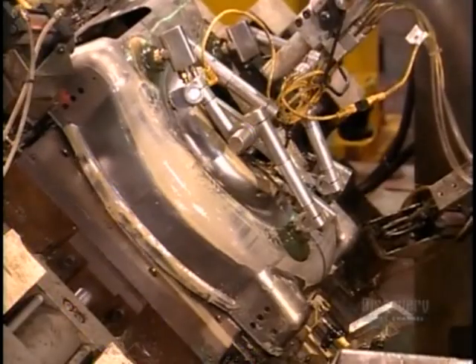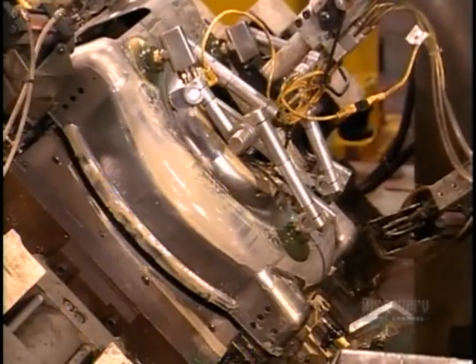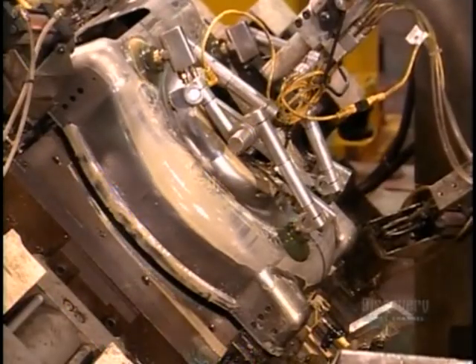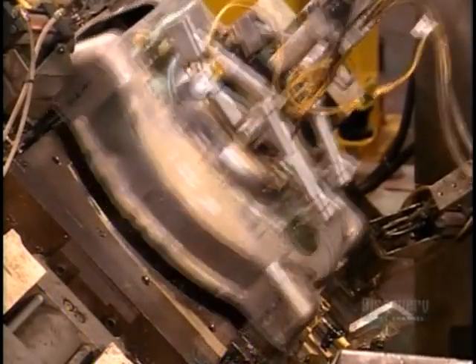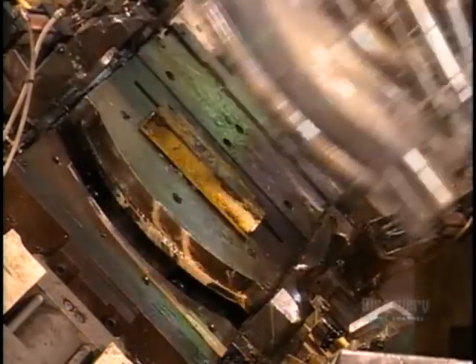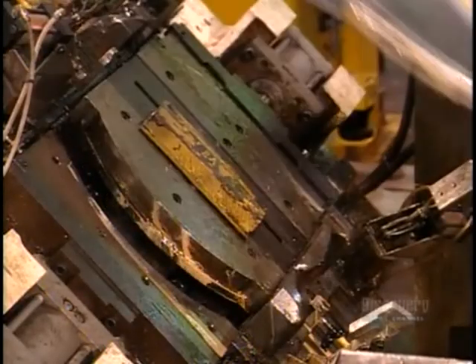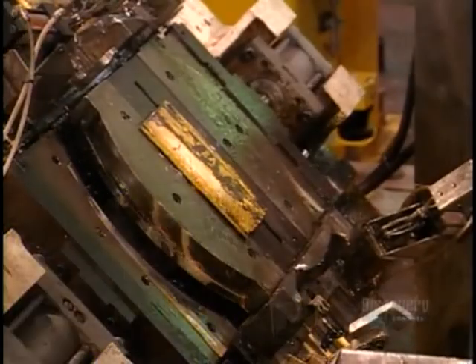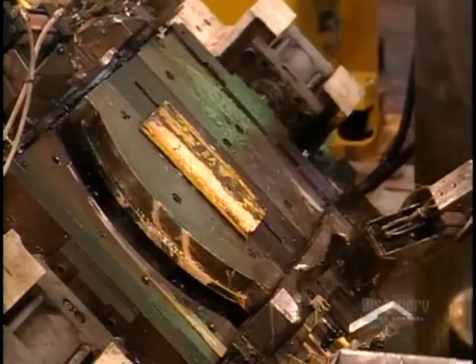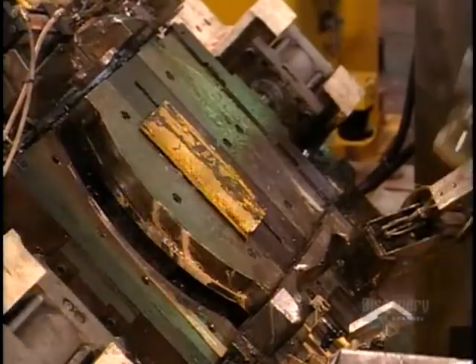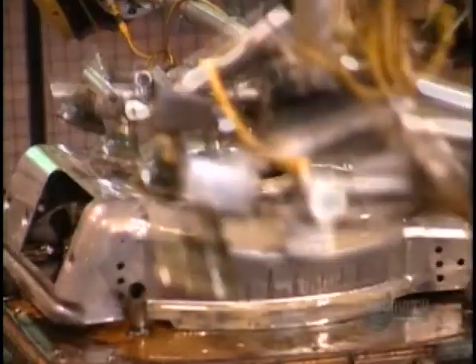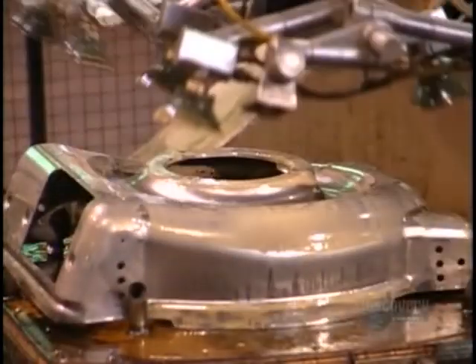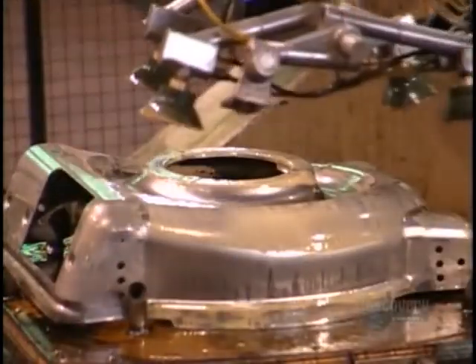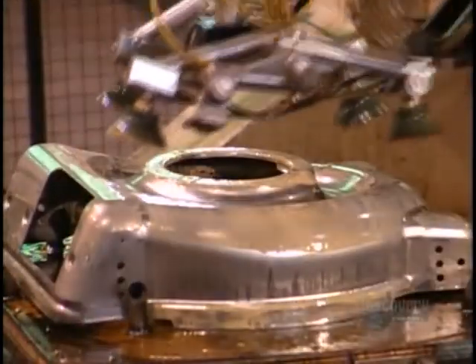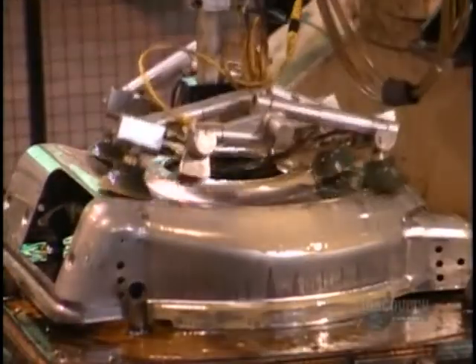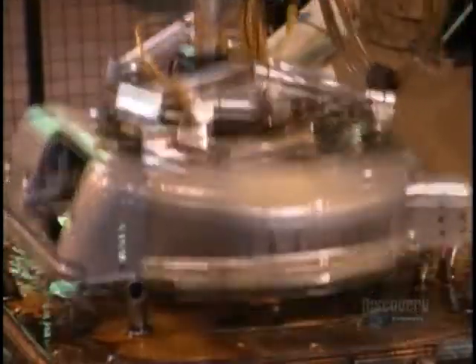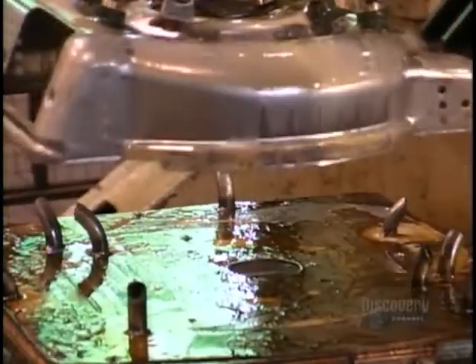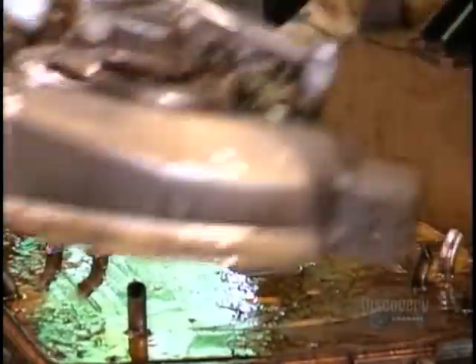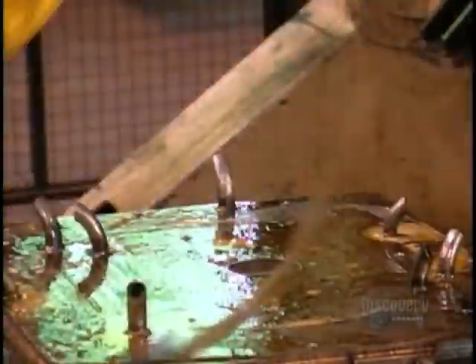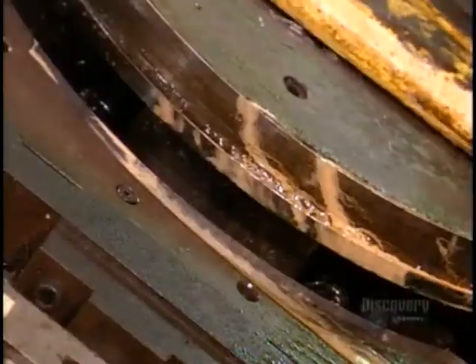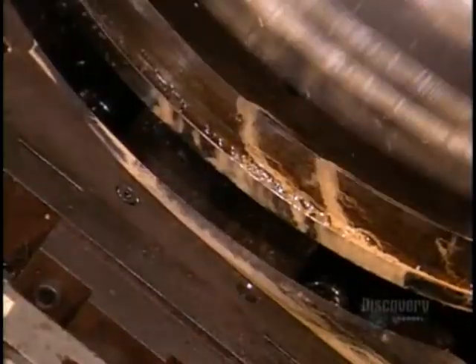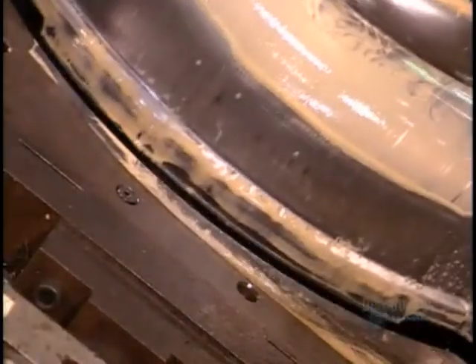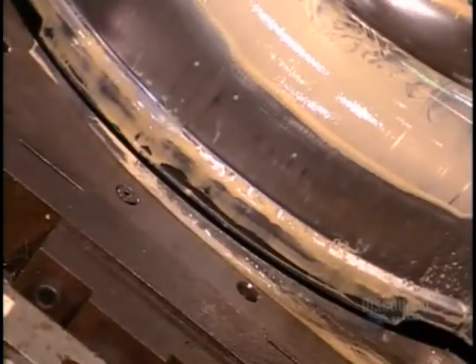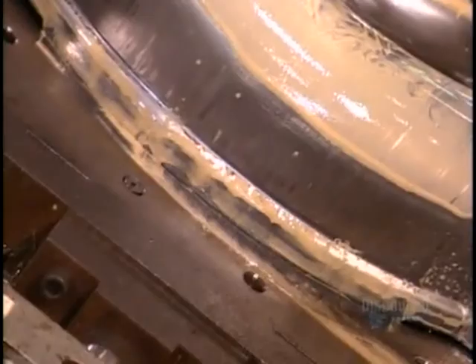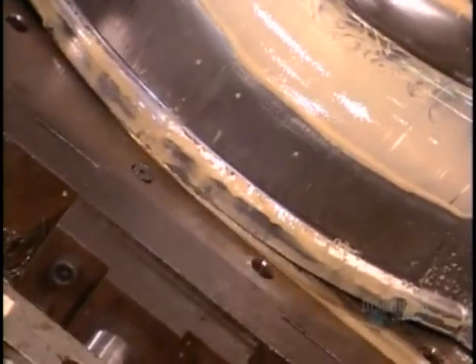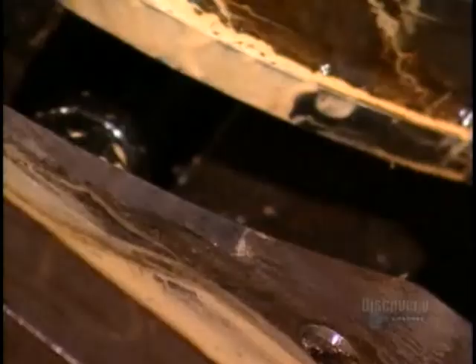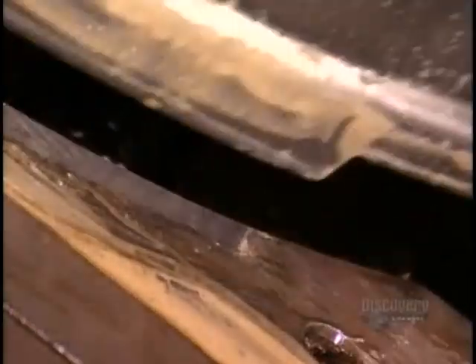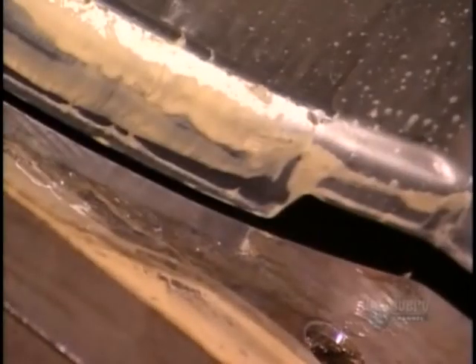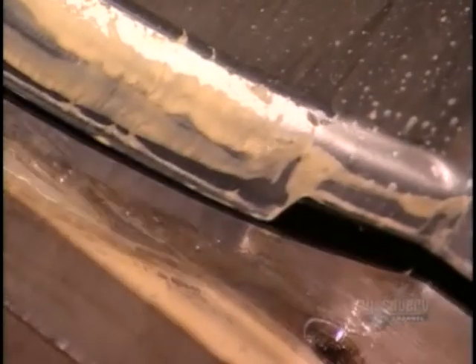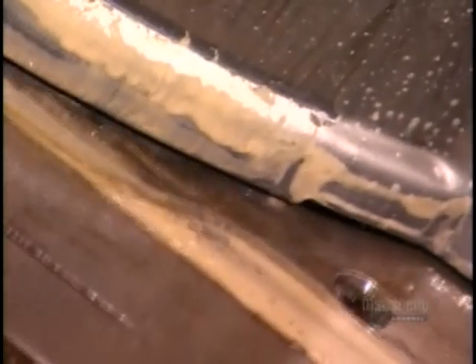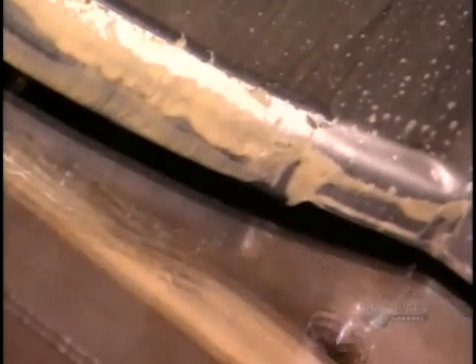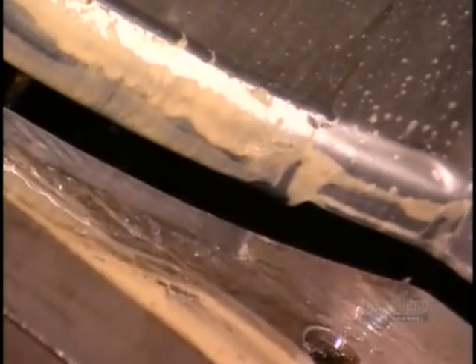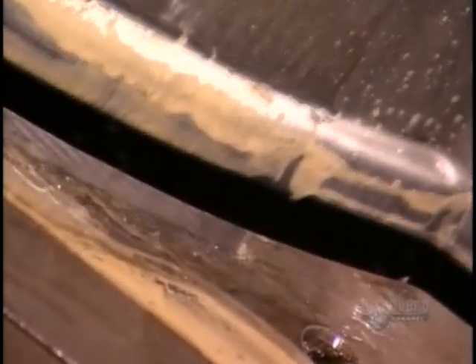Another machine bends the sharp bottom lip inward to make the deck safer to handle. The factory uses robots because they work faster than humans, processing 500 decks an hour.